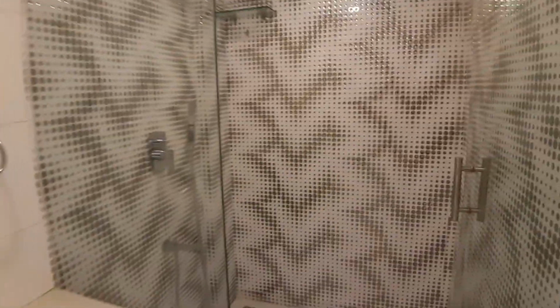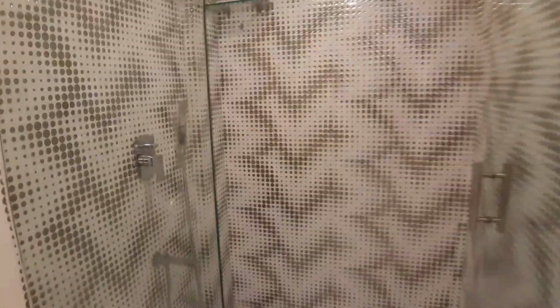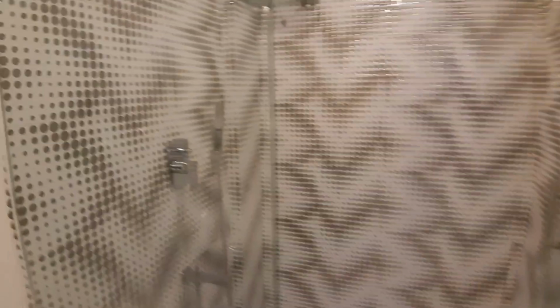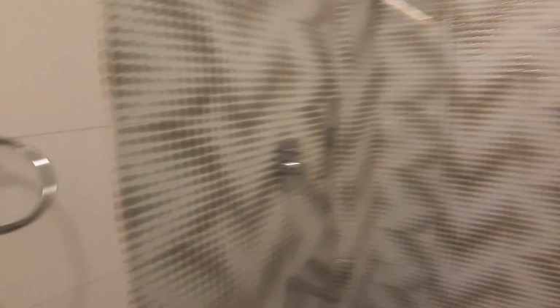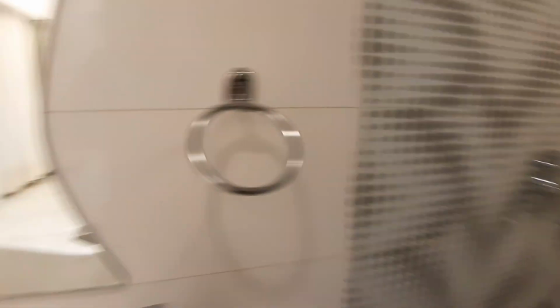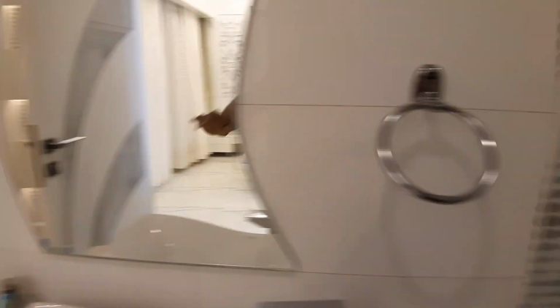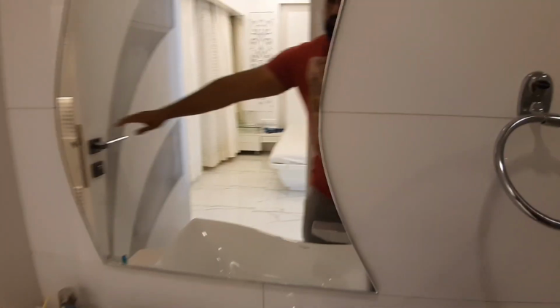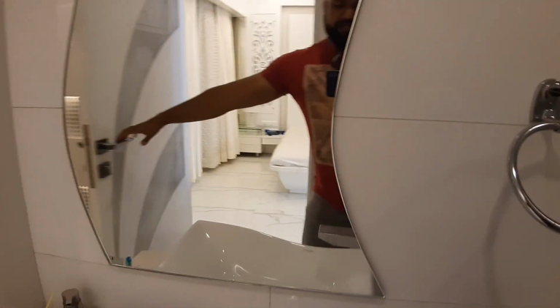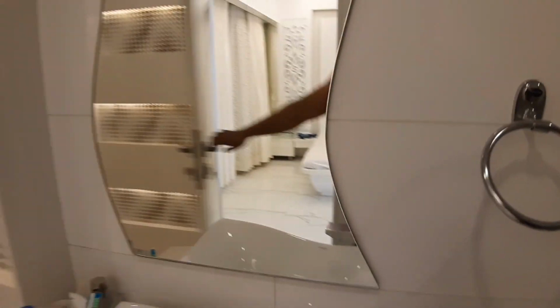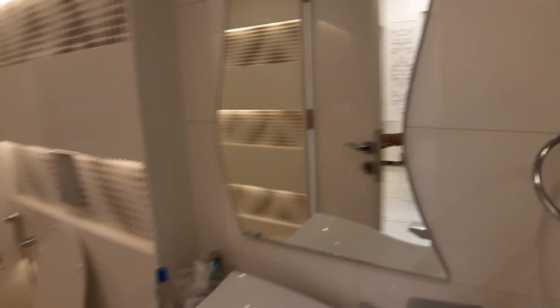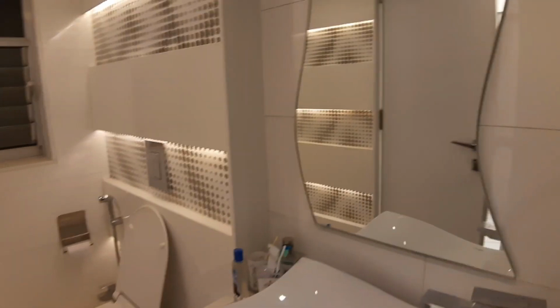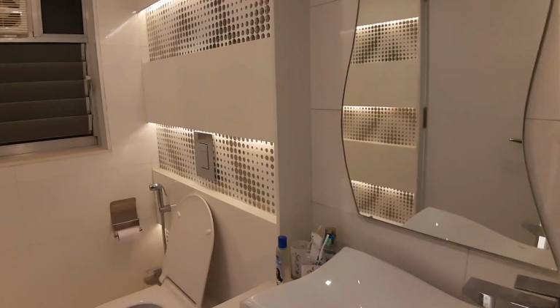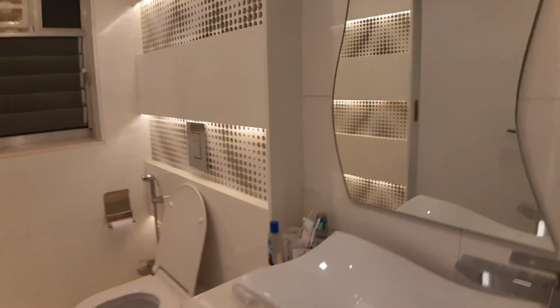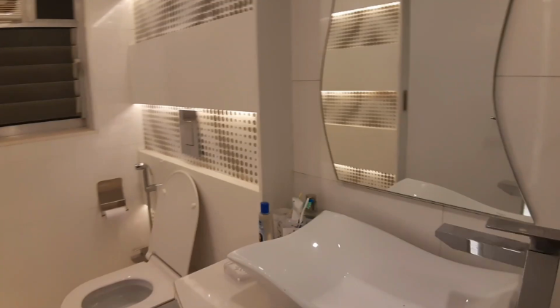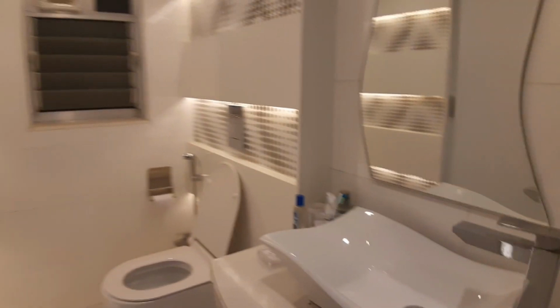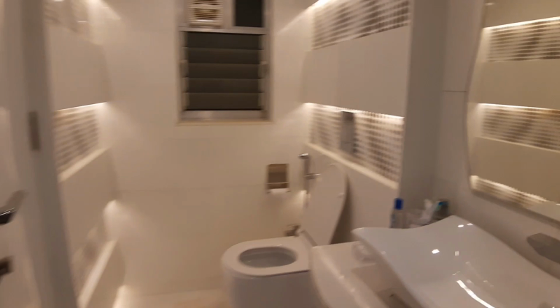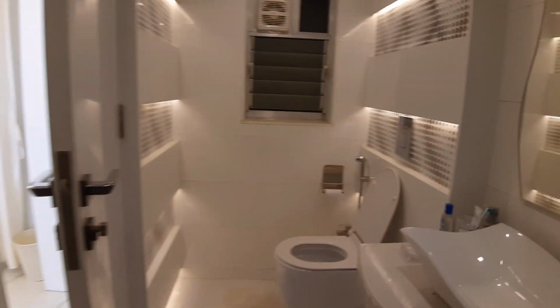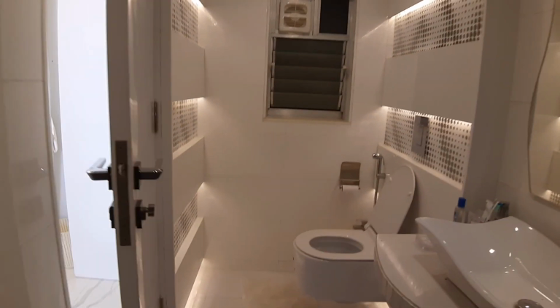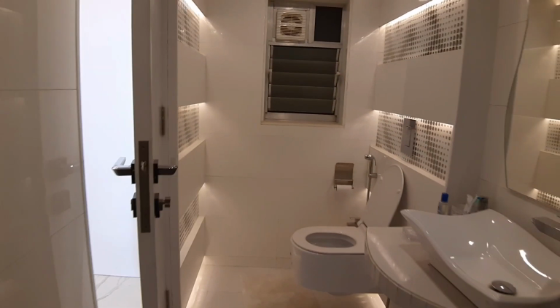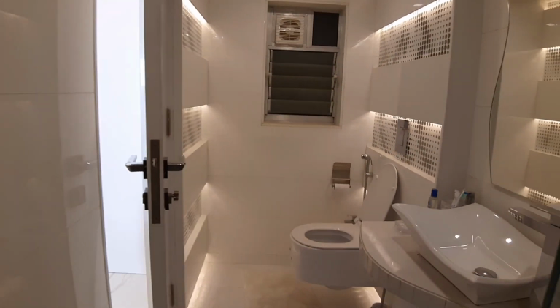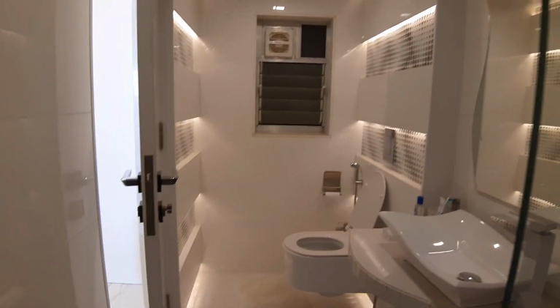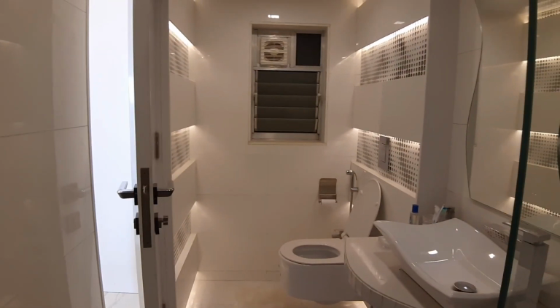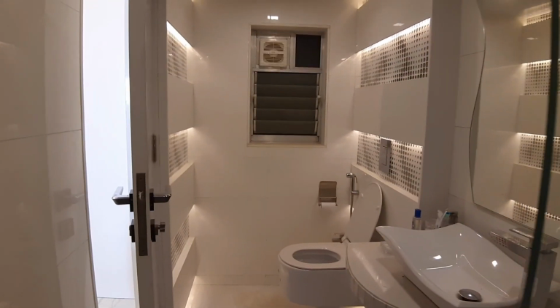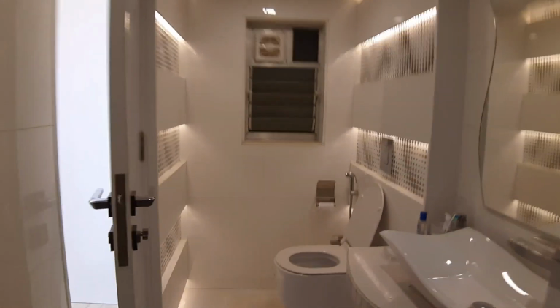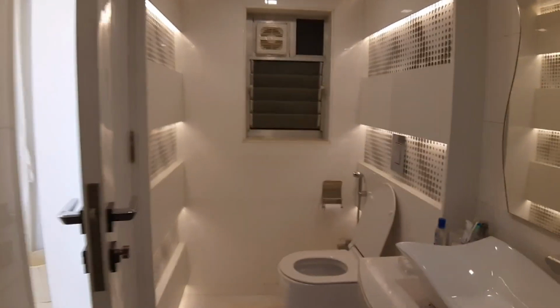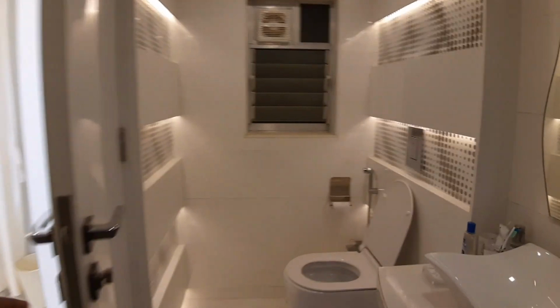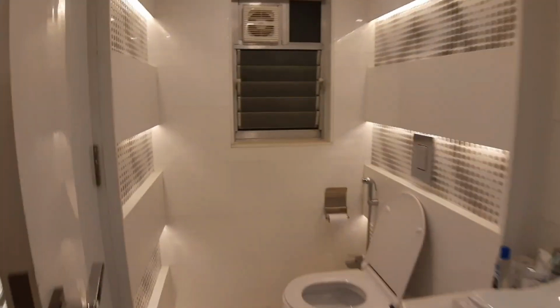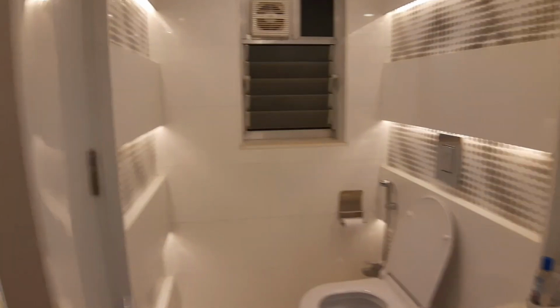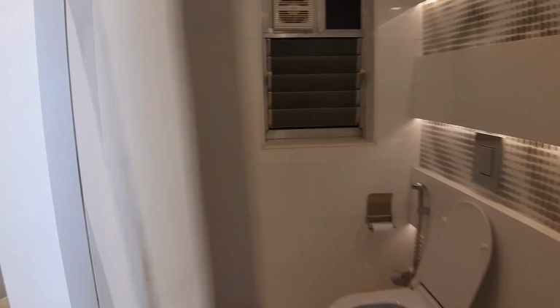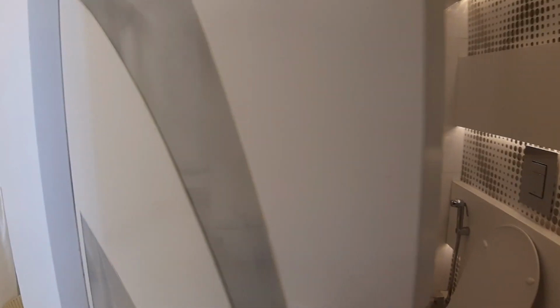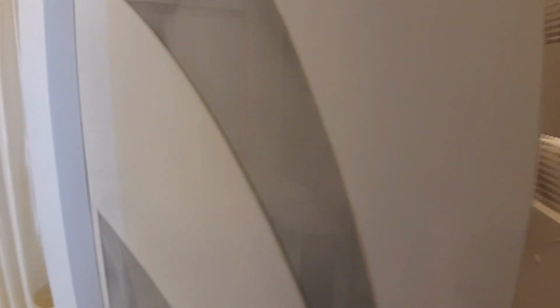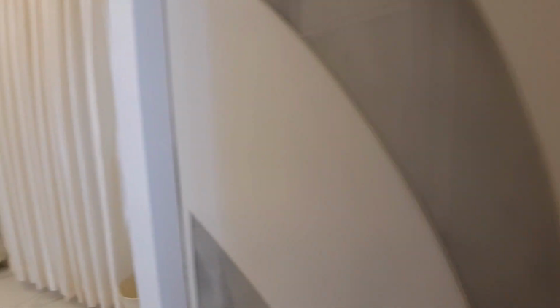That's the shower area. Check out the bathroom — spanking new, brilliant. This will all be done in the hall as well.